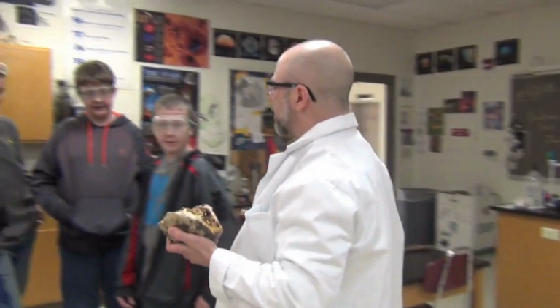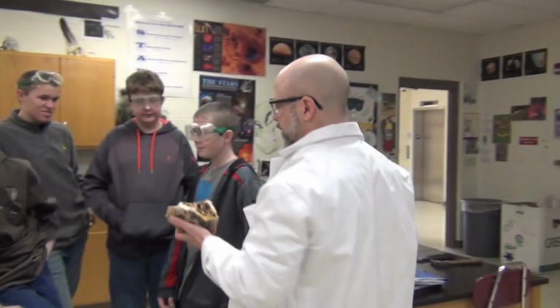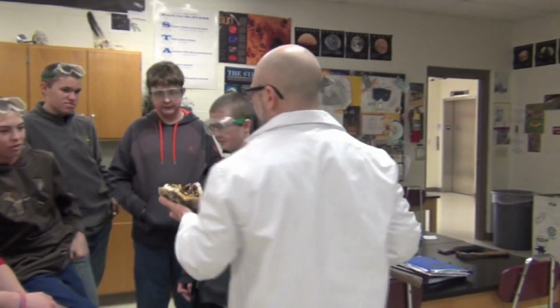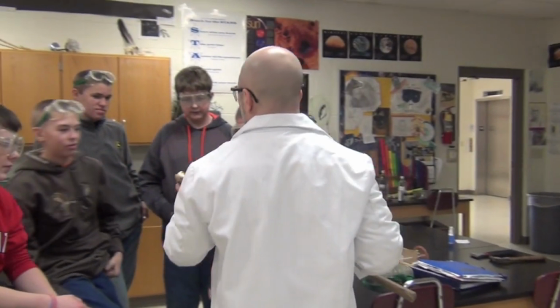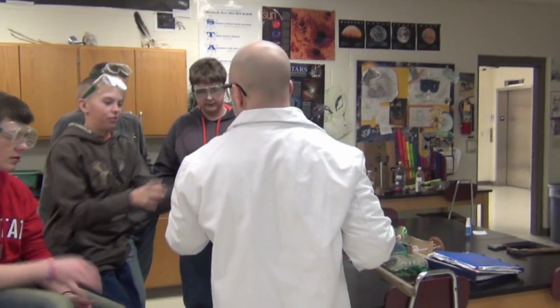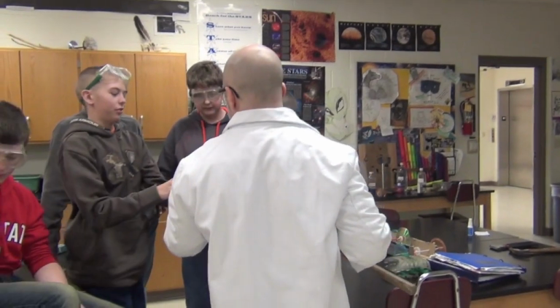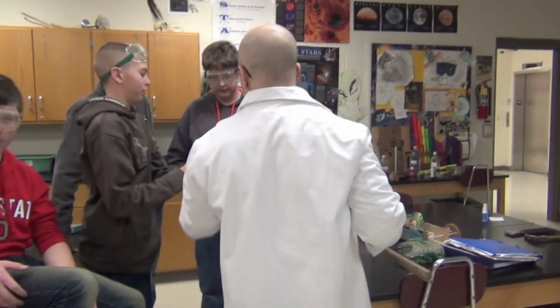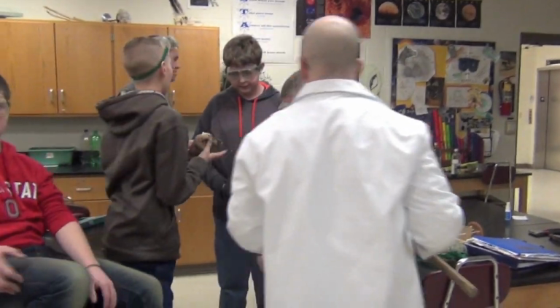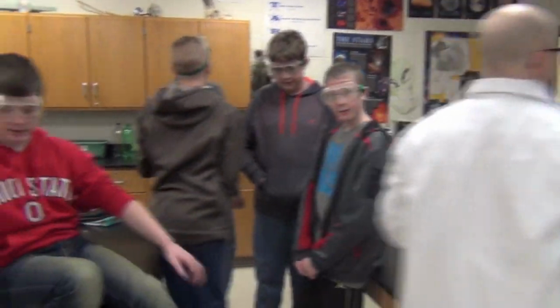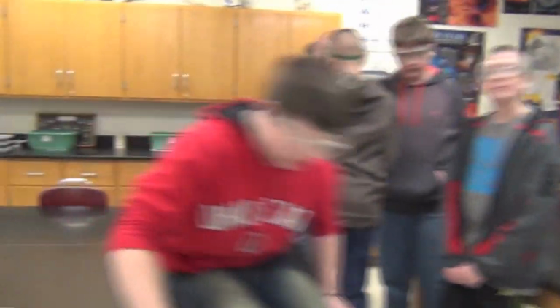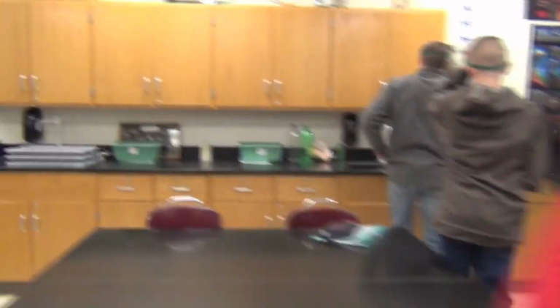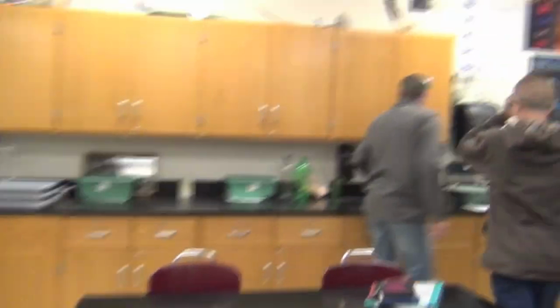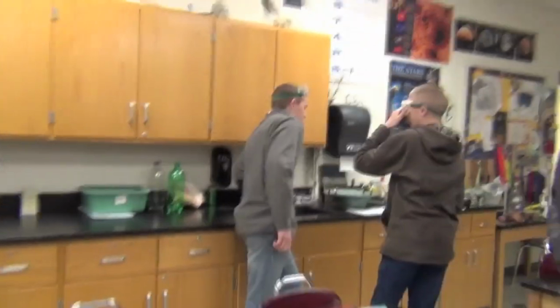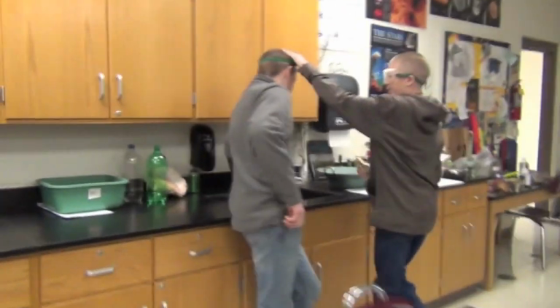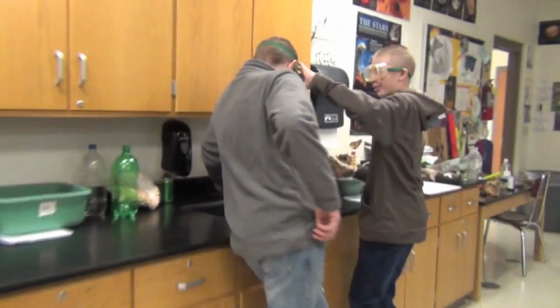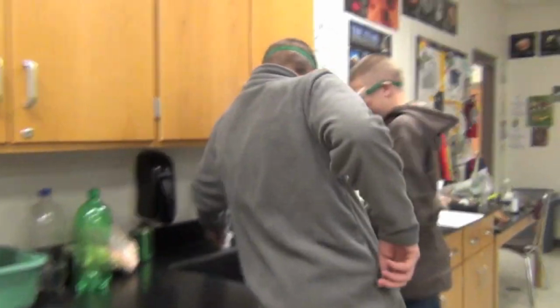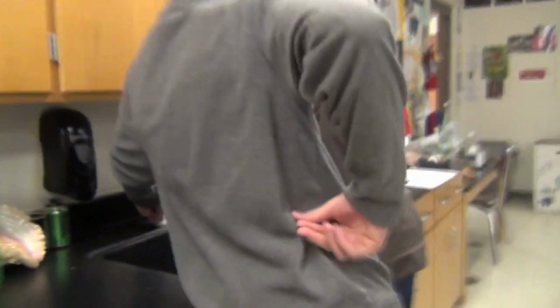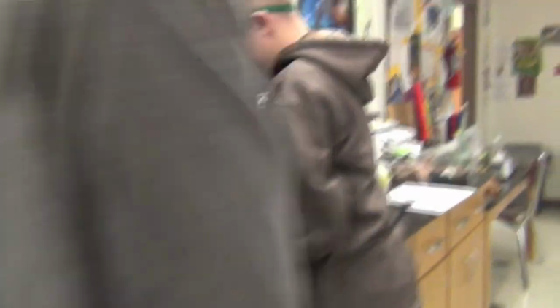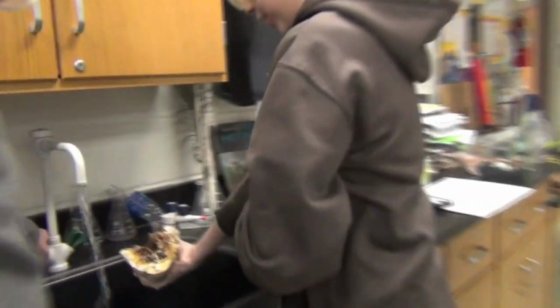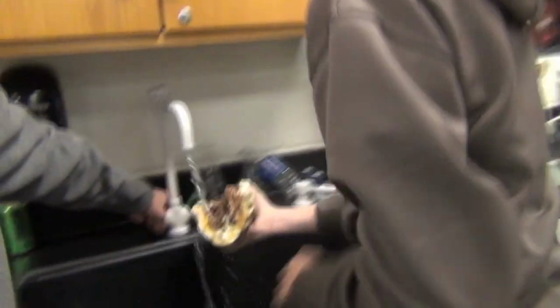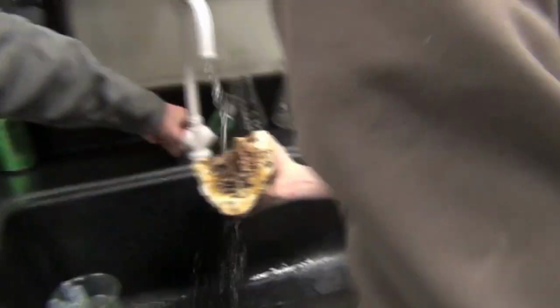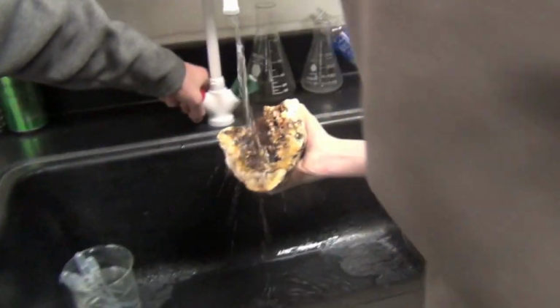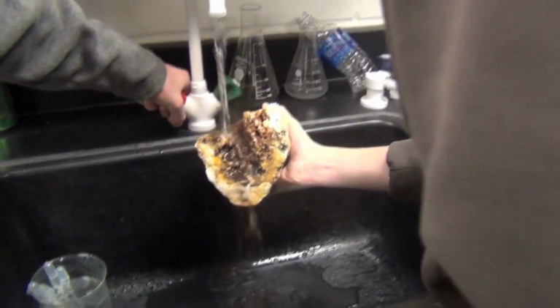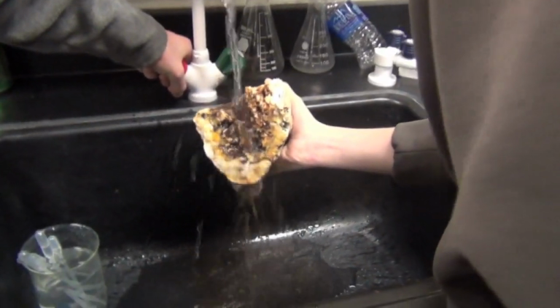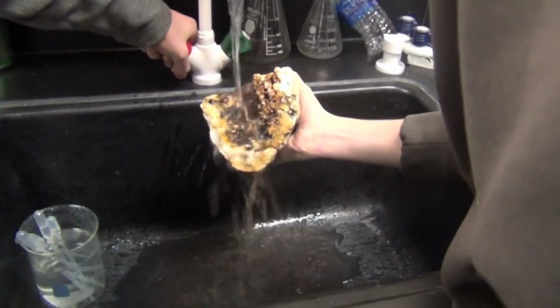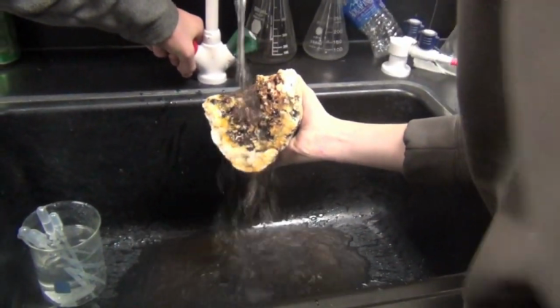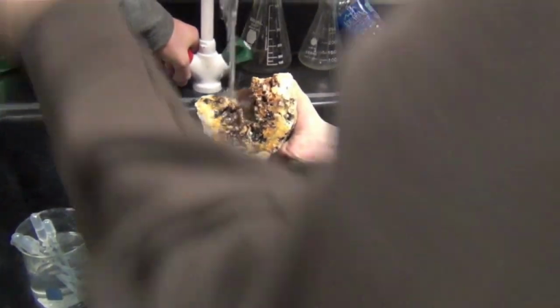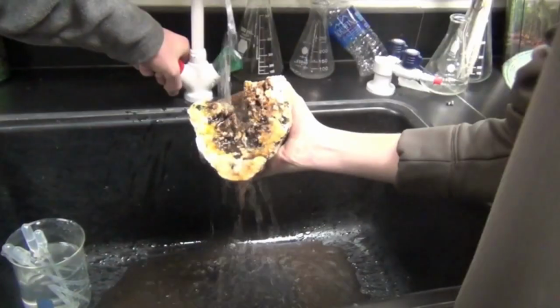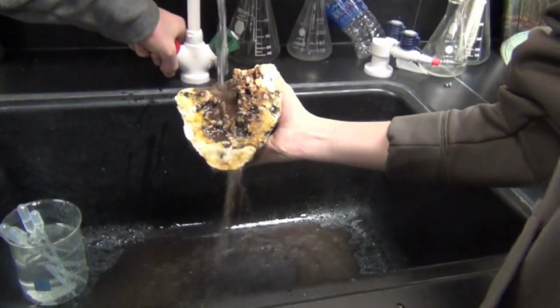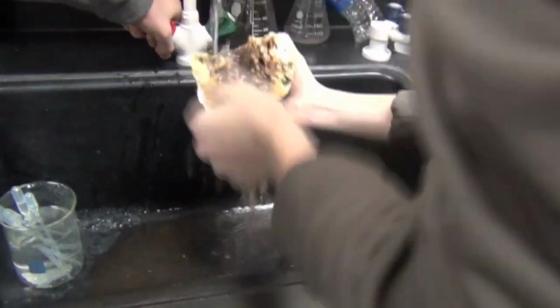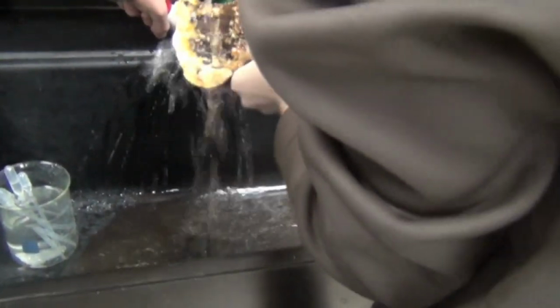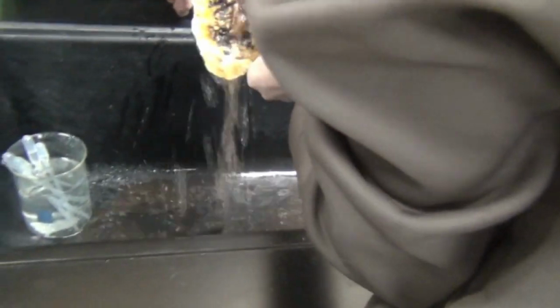Let's rinse one of these off. They learned how to look at it.